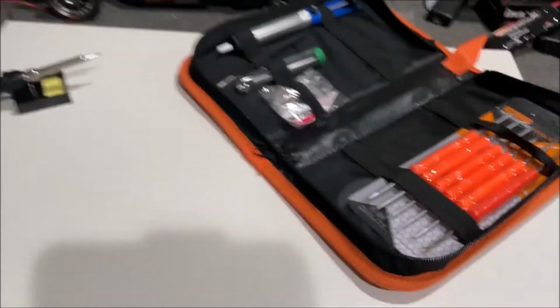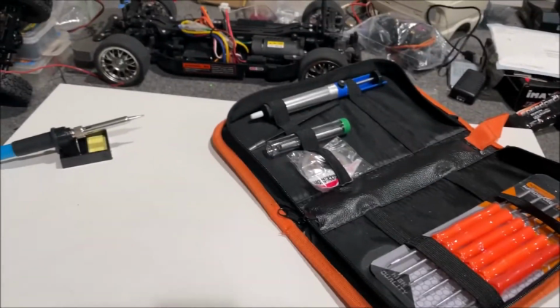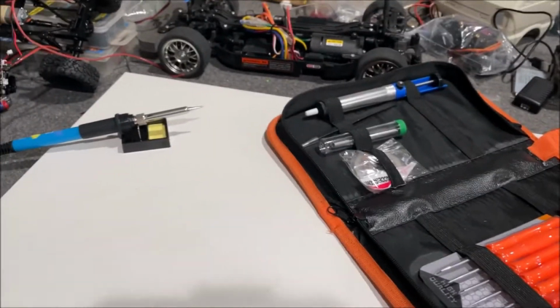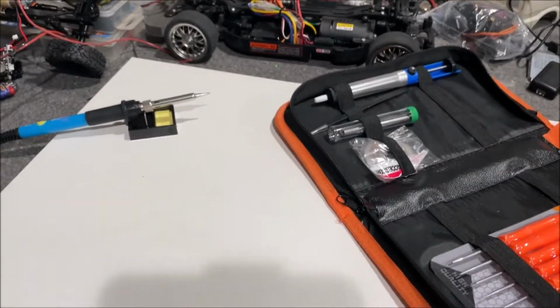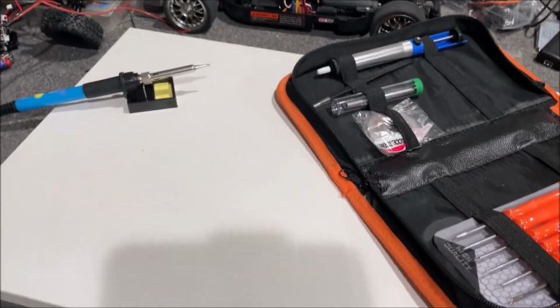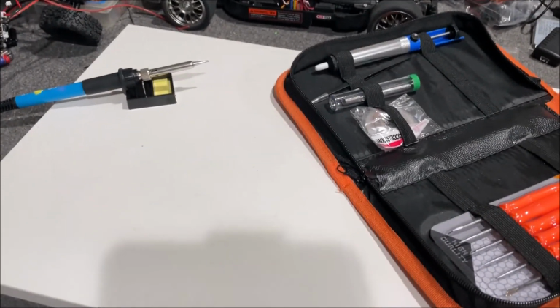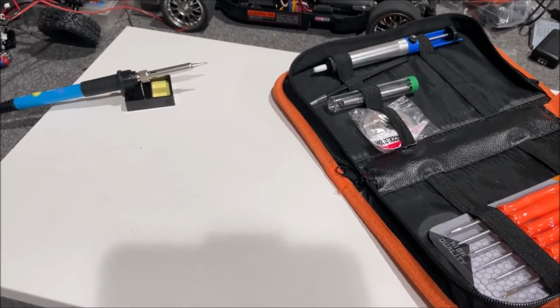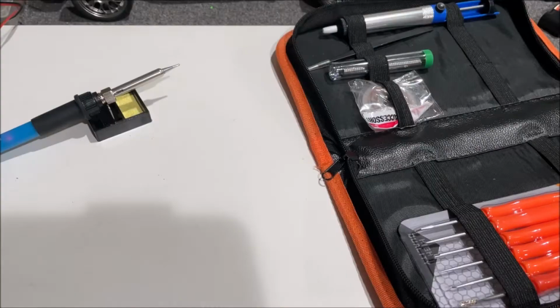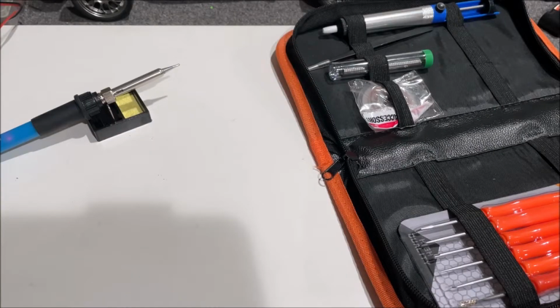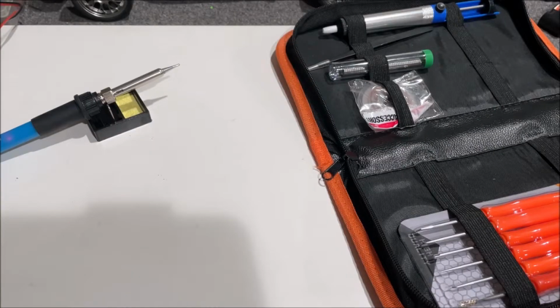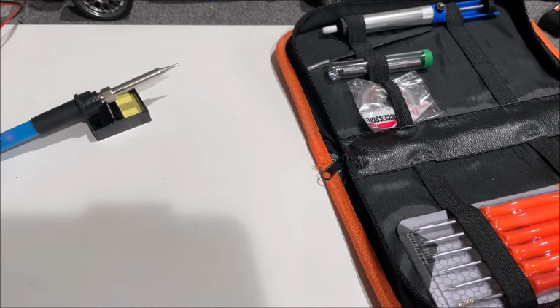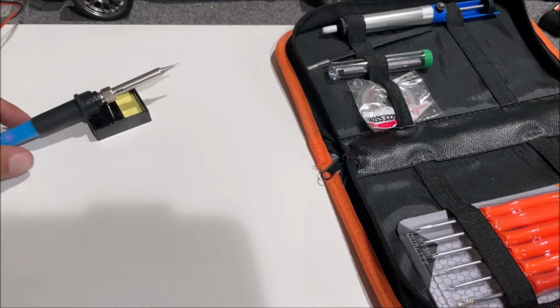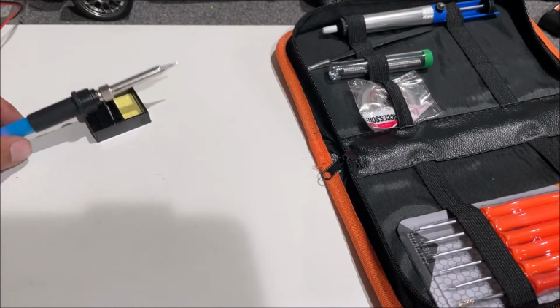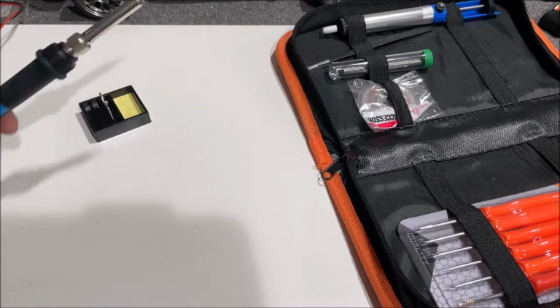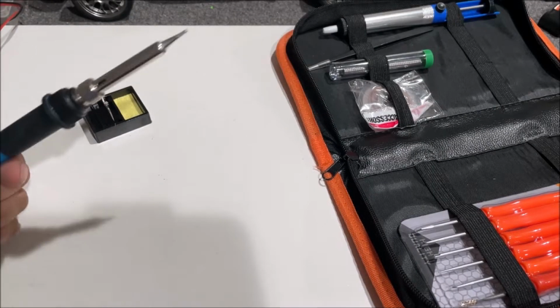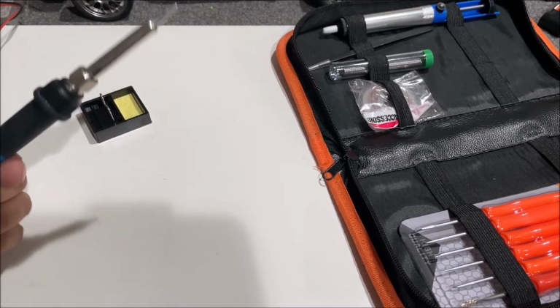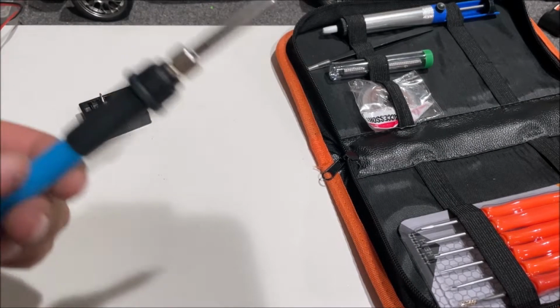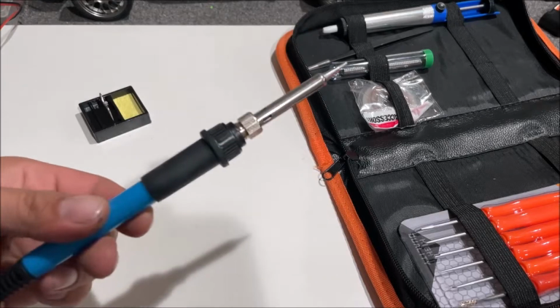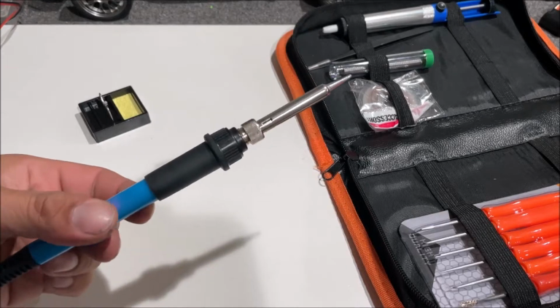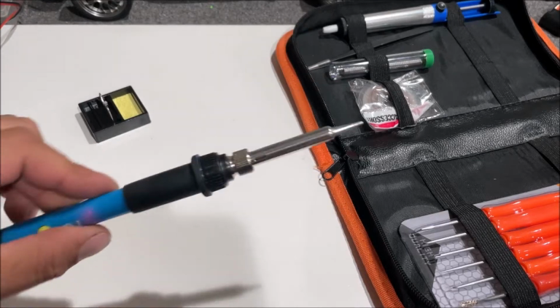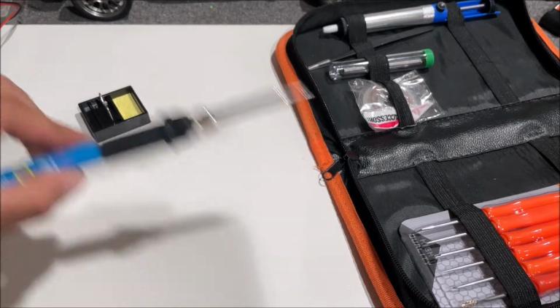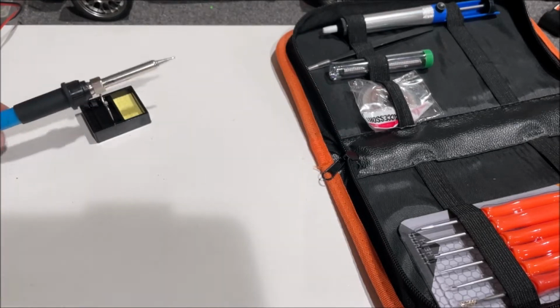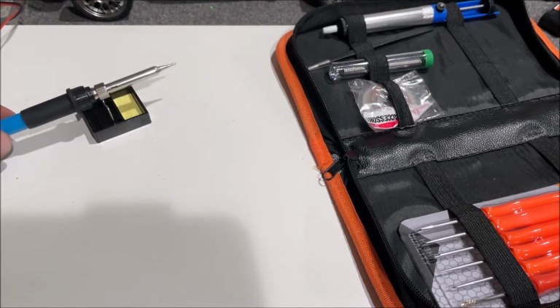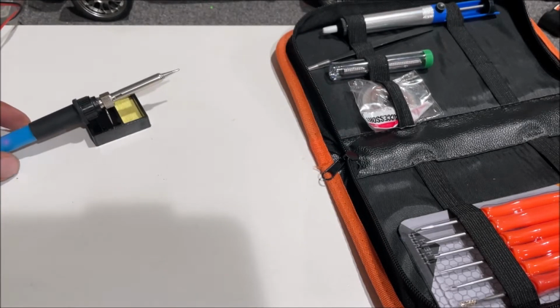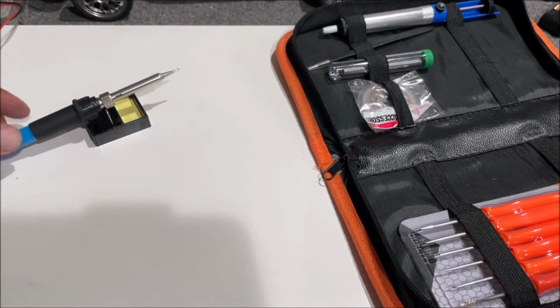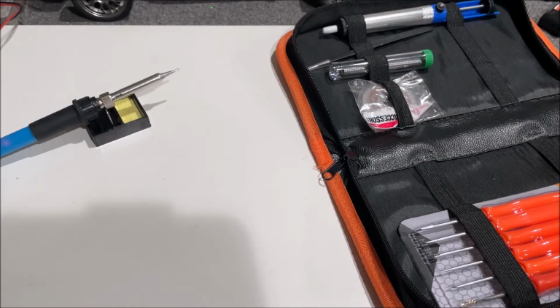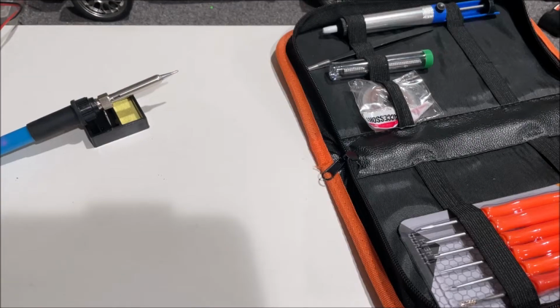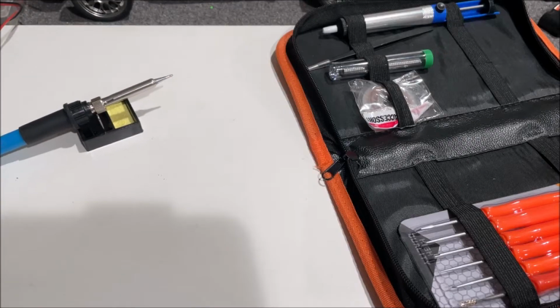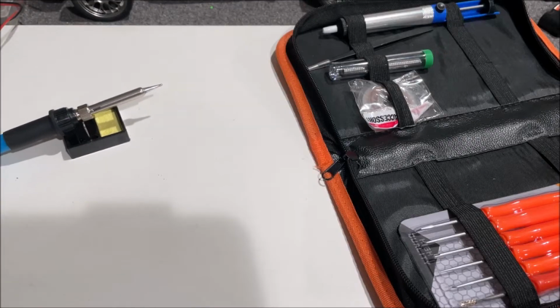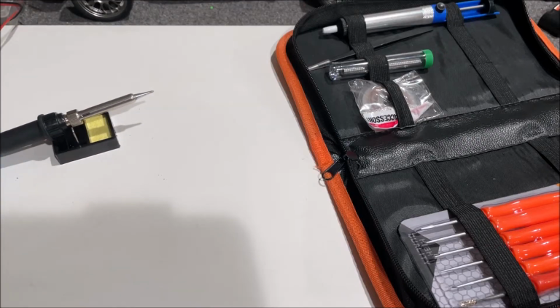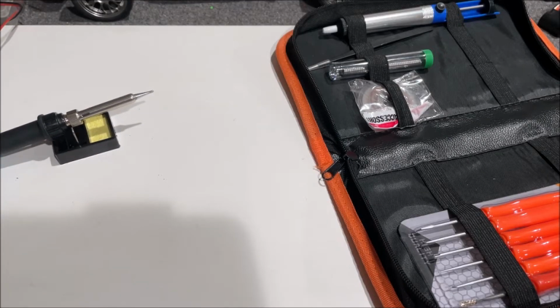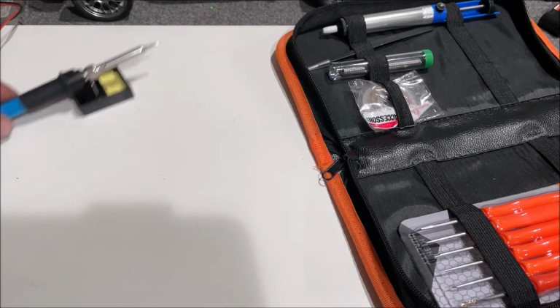The cord is annoyingly short. Another issue is the cord weighs more than the whole tool itself, so it wants to drag it real easy.